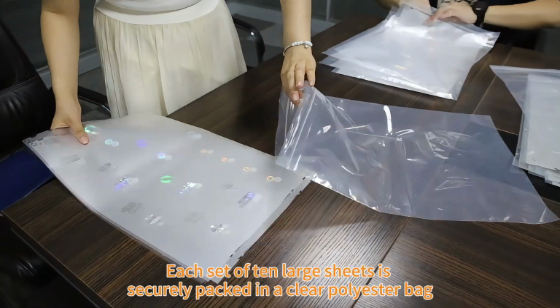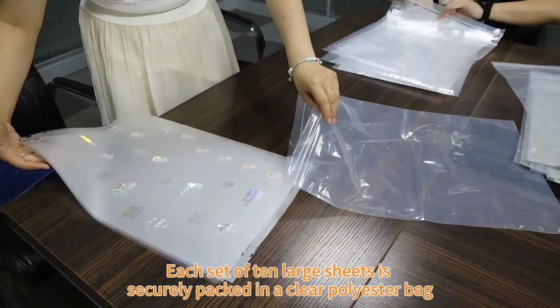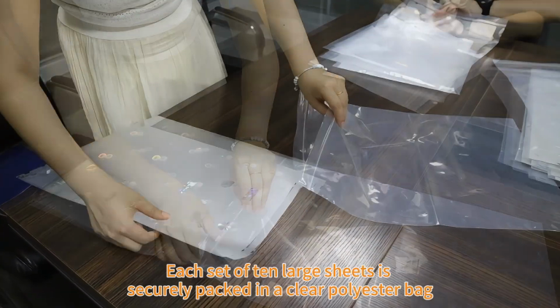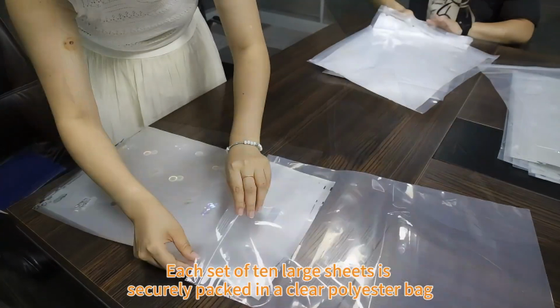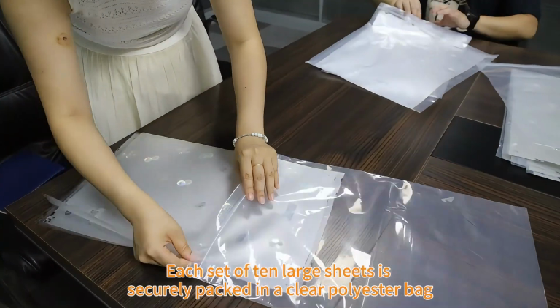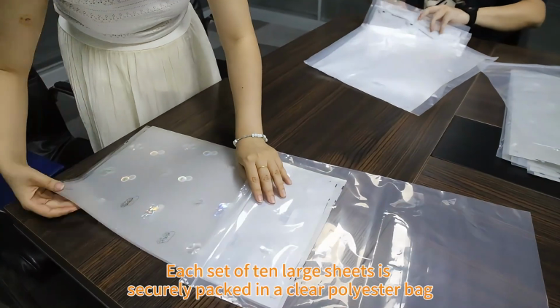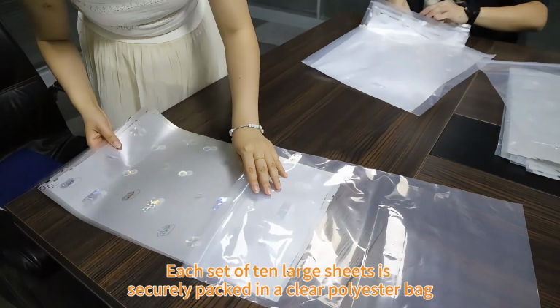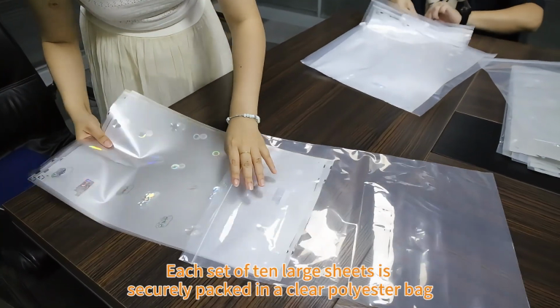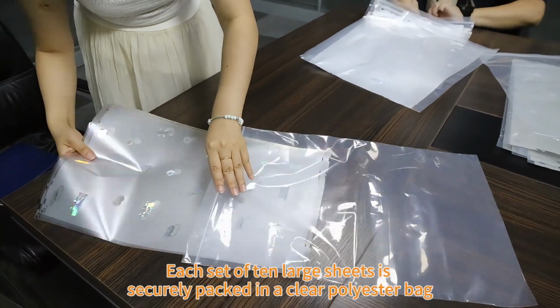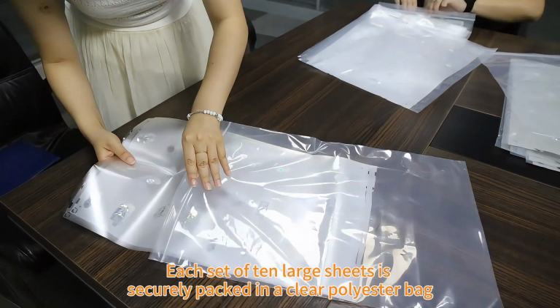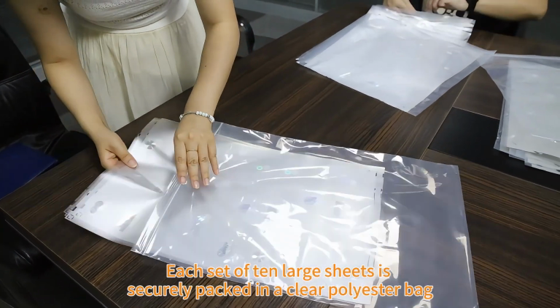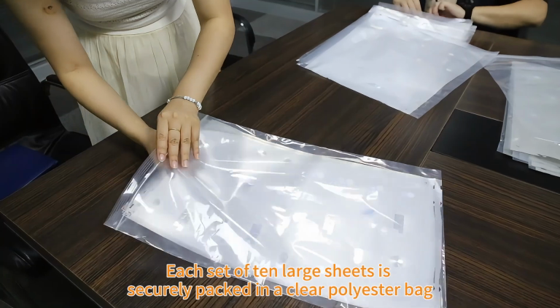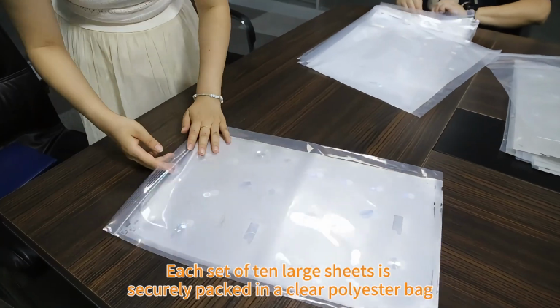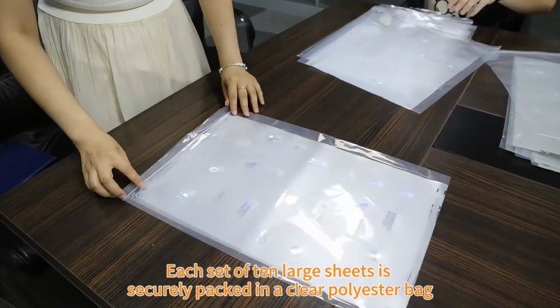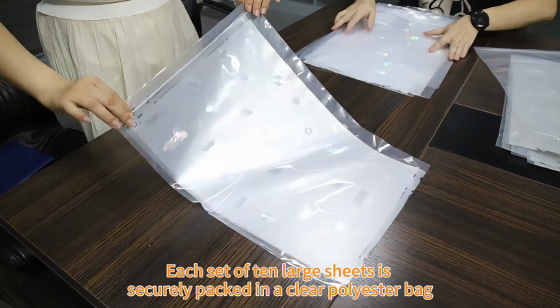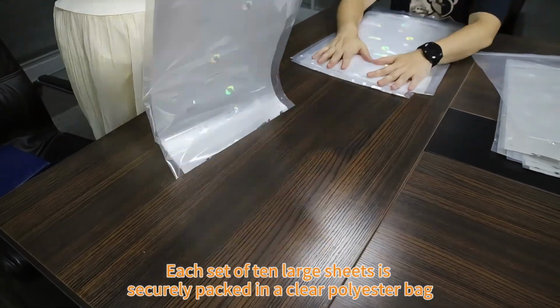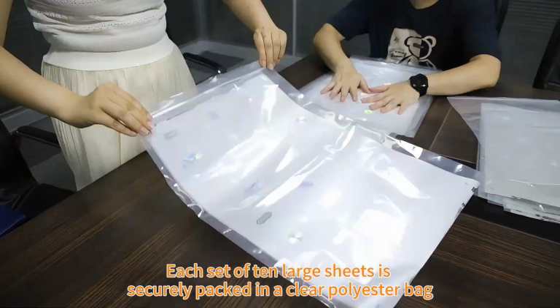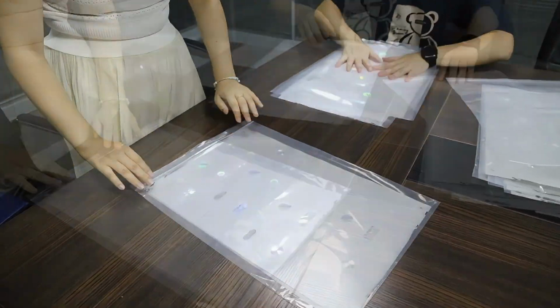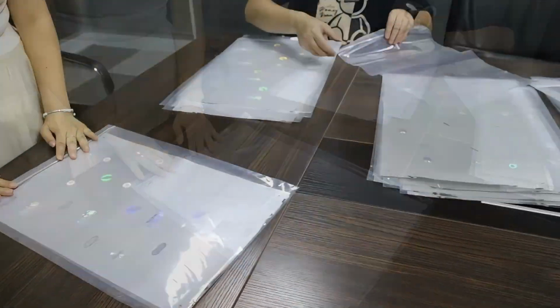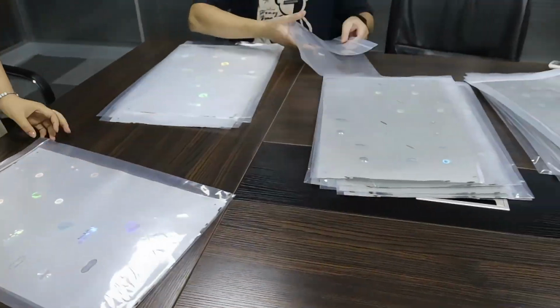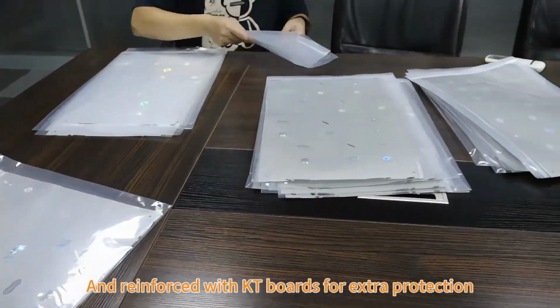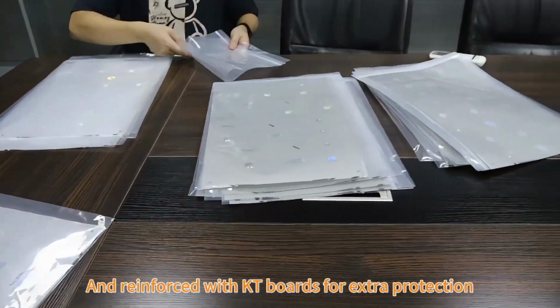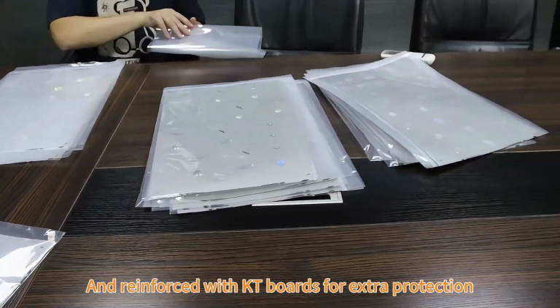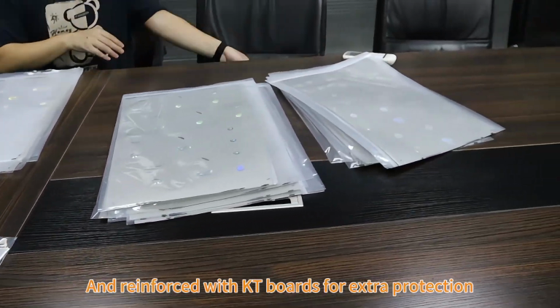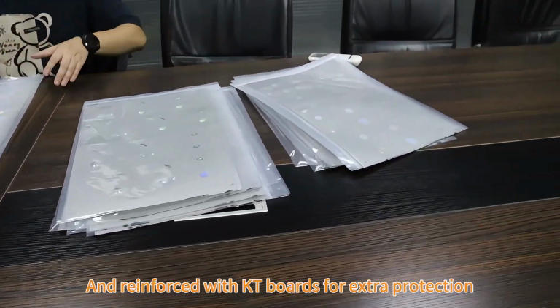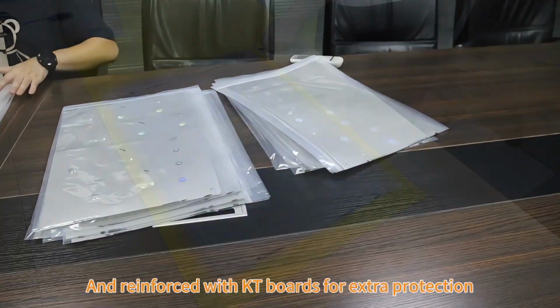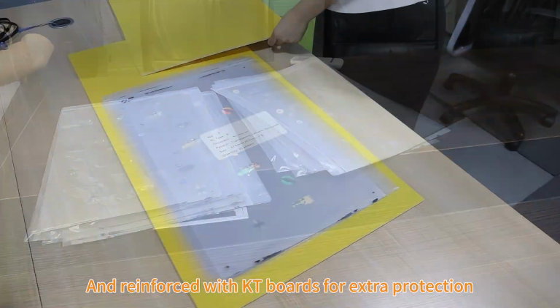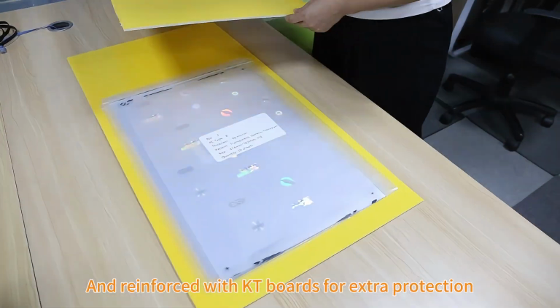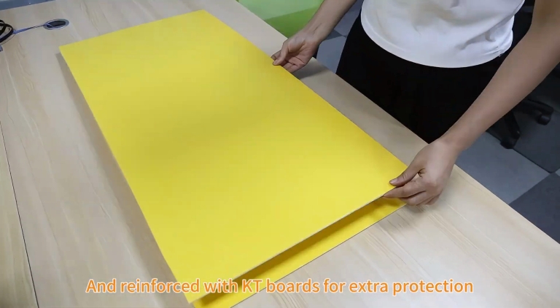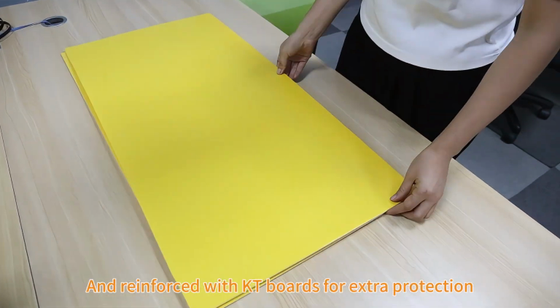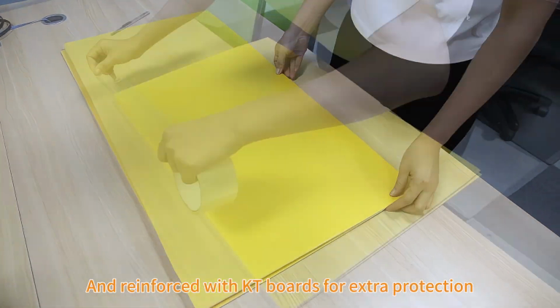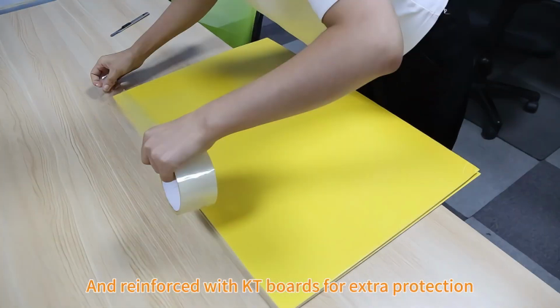Each set of 10 large sheets is securely packed in a clear polyester bag and reinforced with KT boards for extra protection.